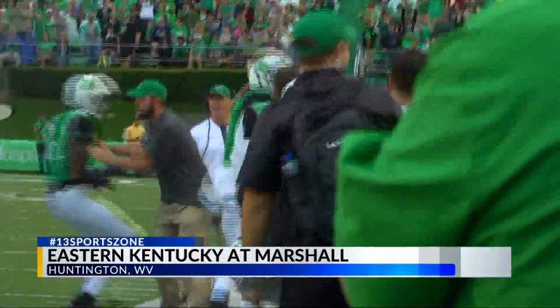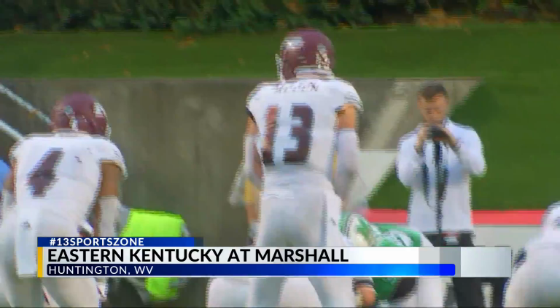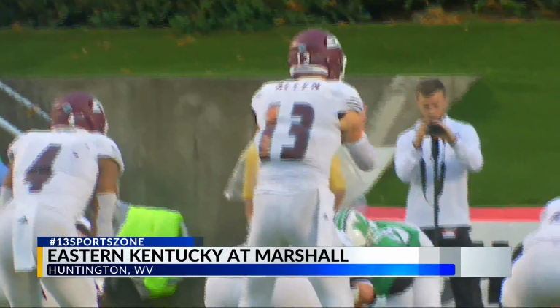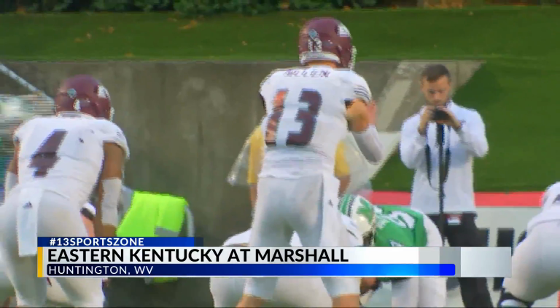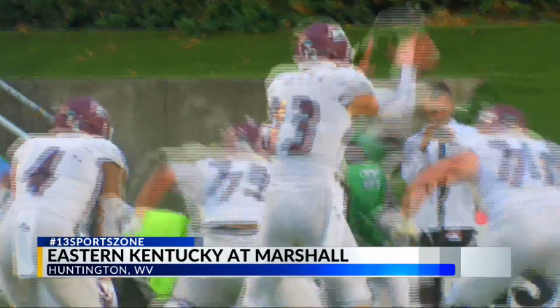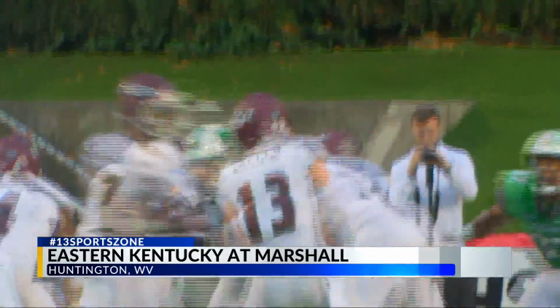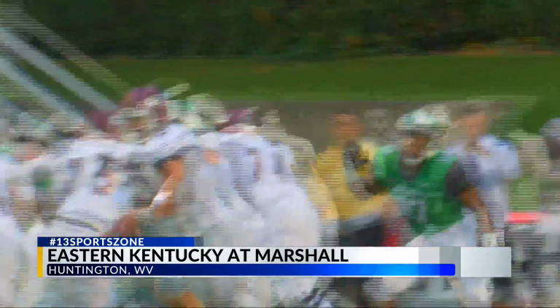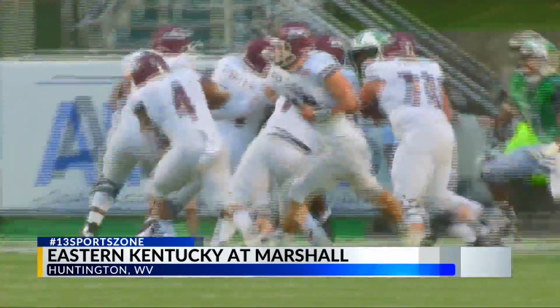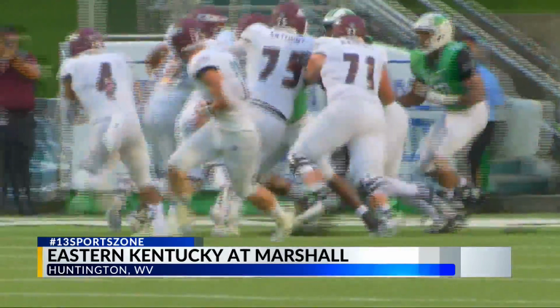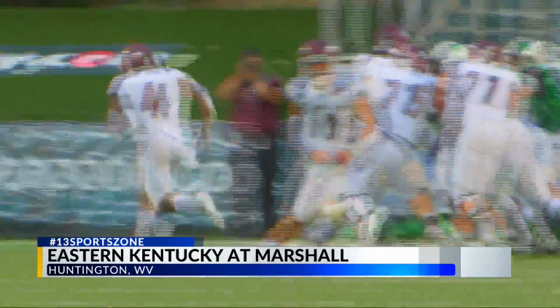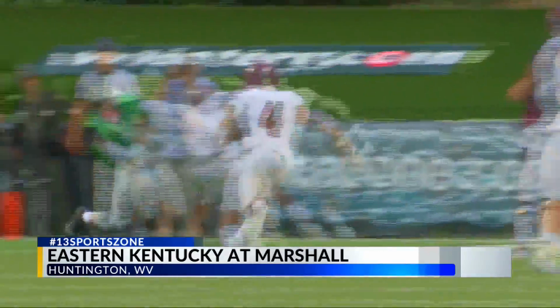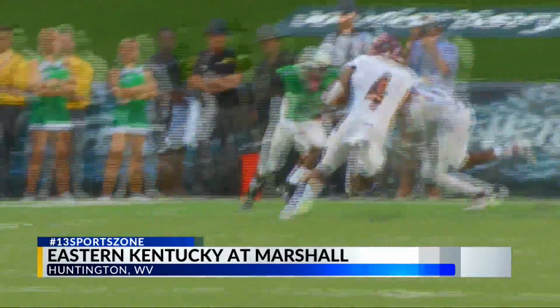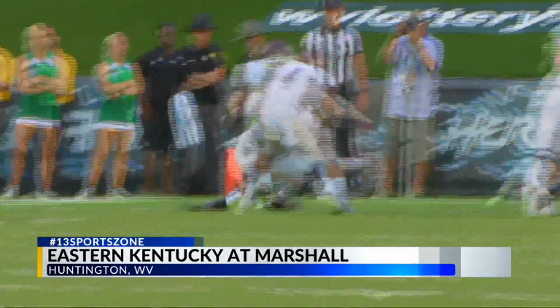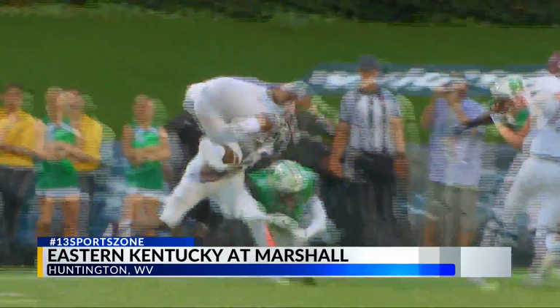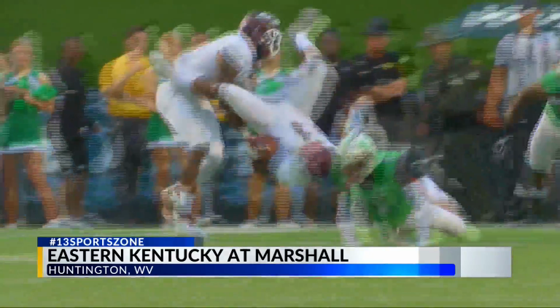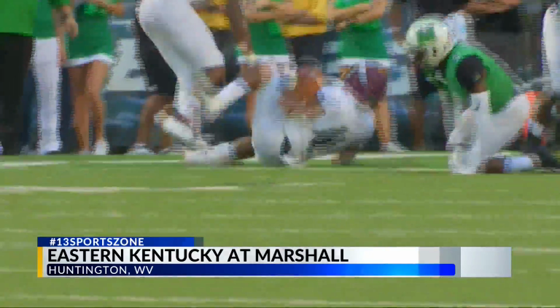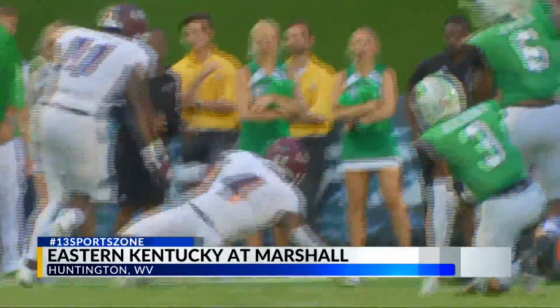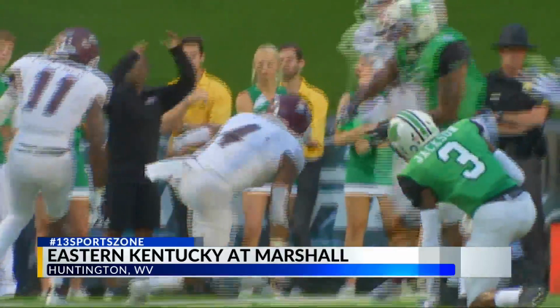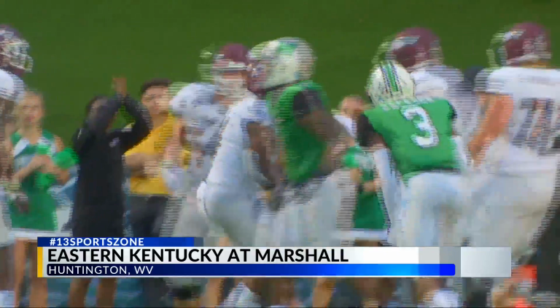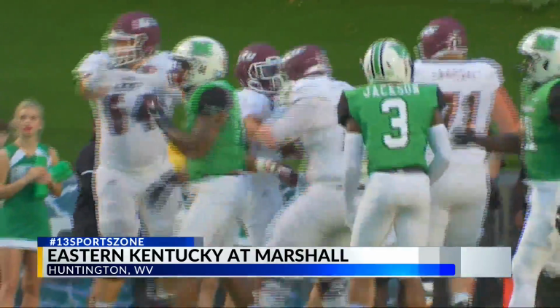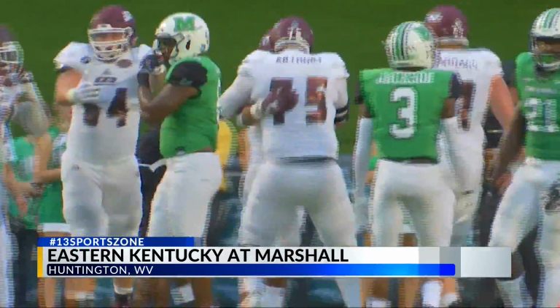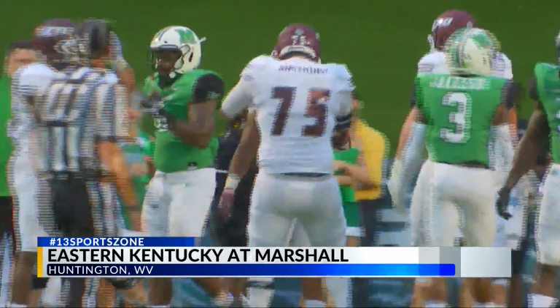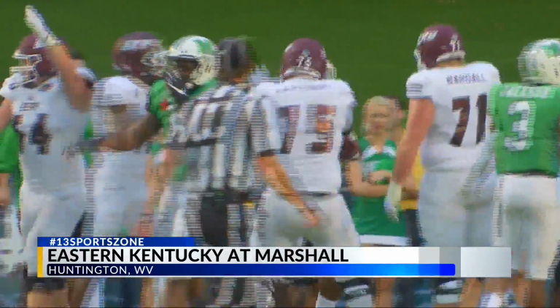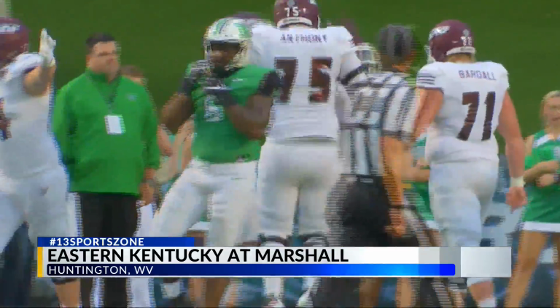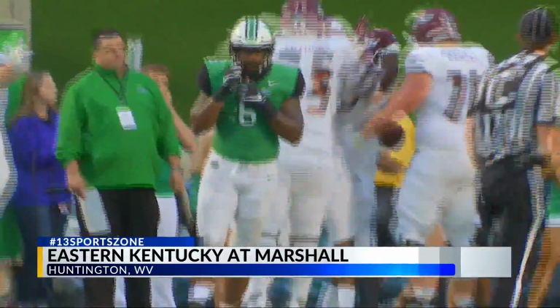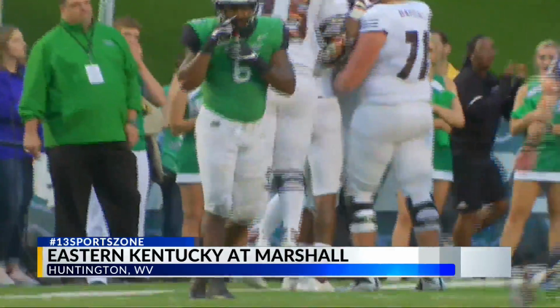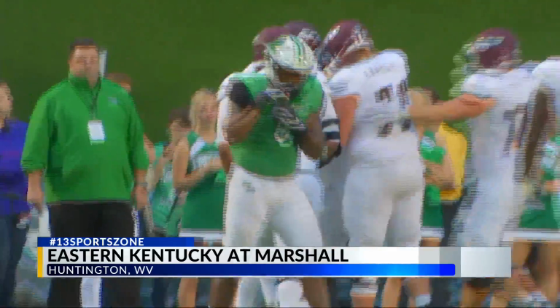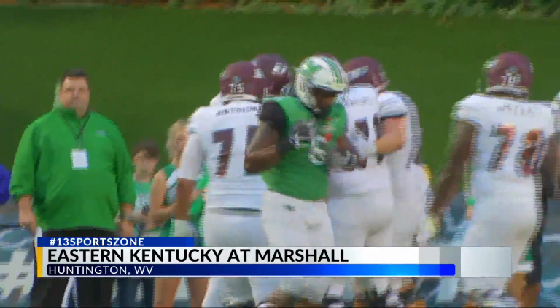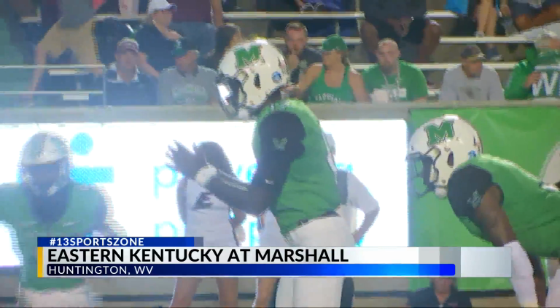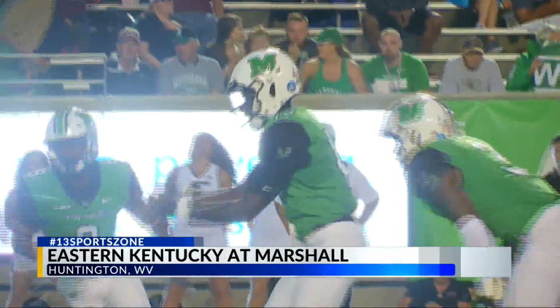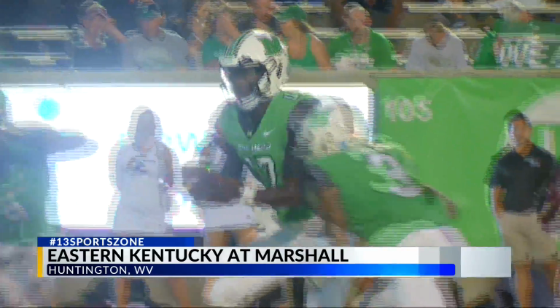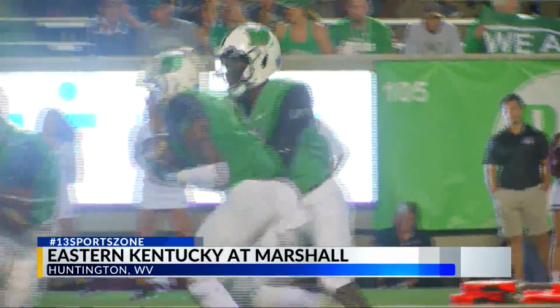In the second quarter, Dakota Allen handing it off to LJ Scott. Check this out — Scott flipped and tumbles across the goal line, still cuts for points. Nice hit, gets EKU on the board. 13-6 after a failed two-point conversion try.